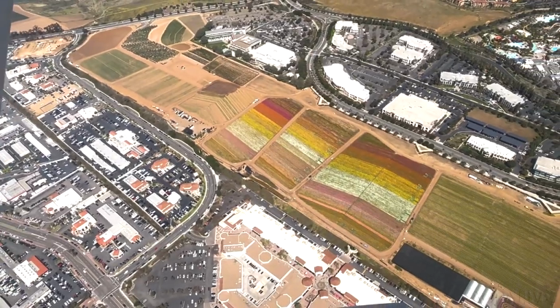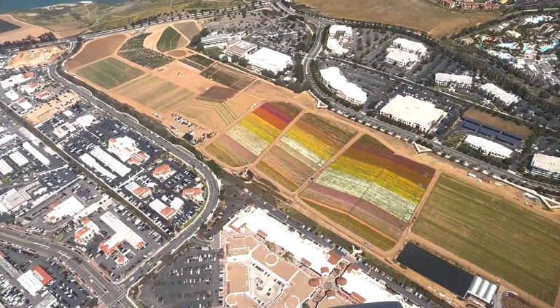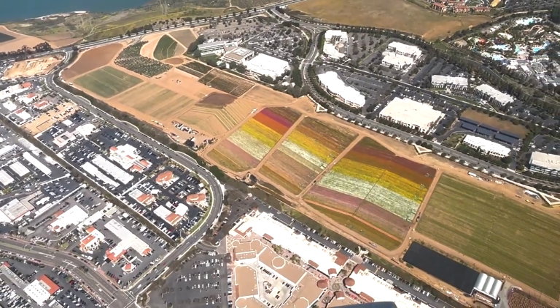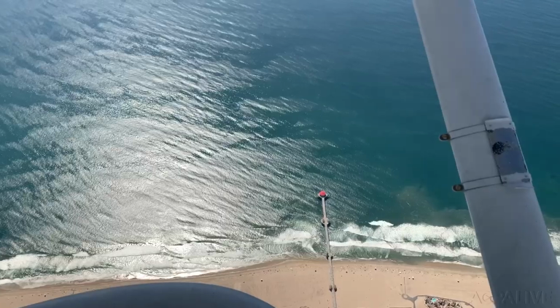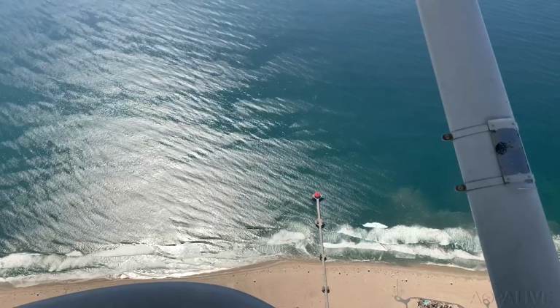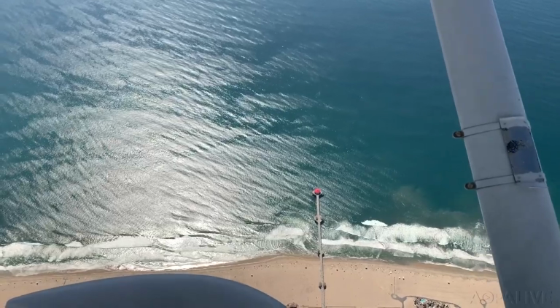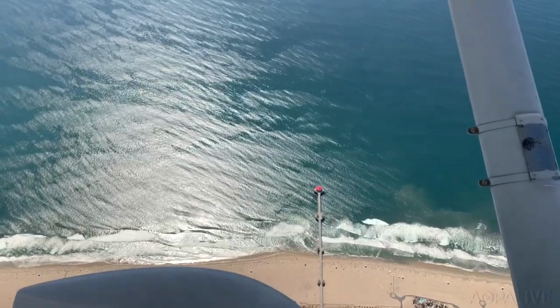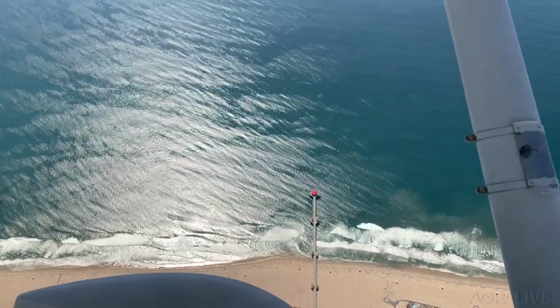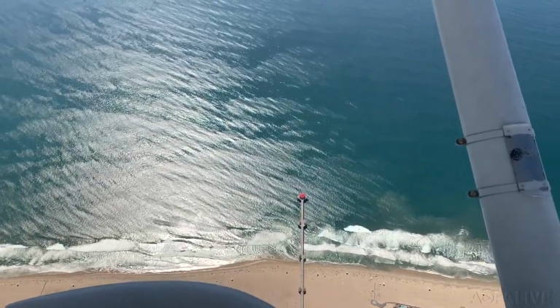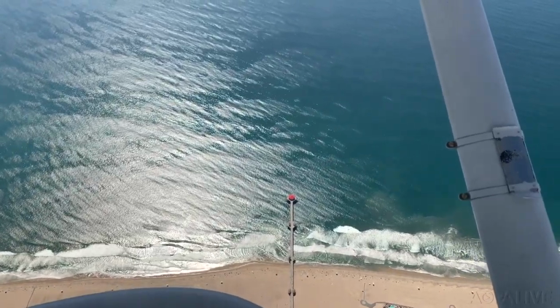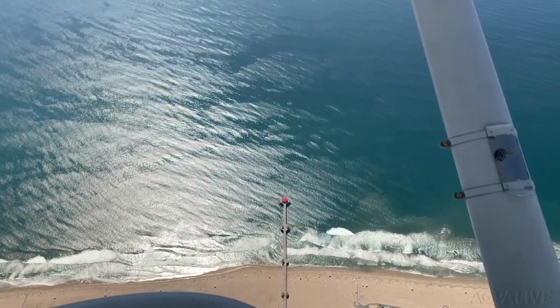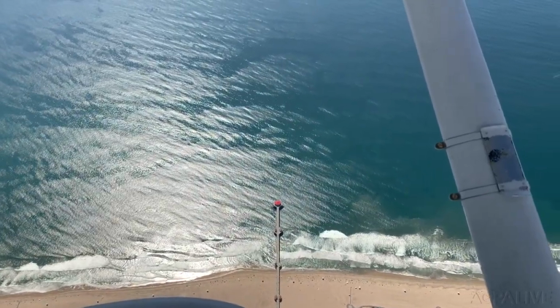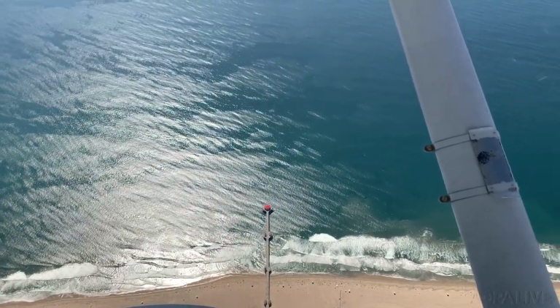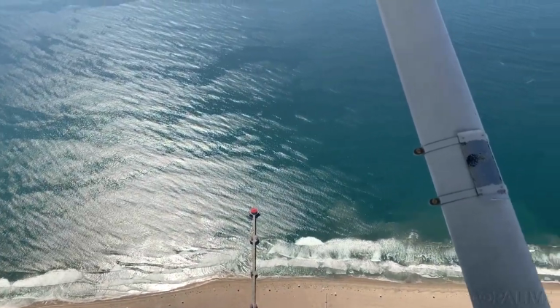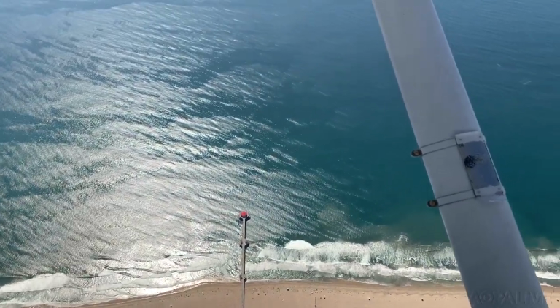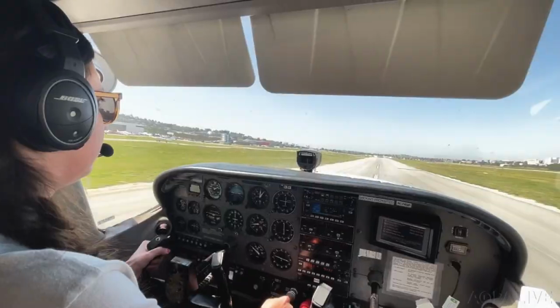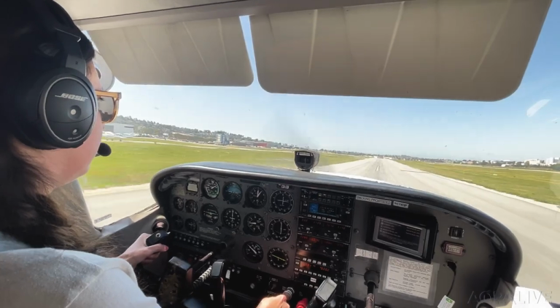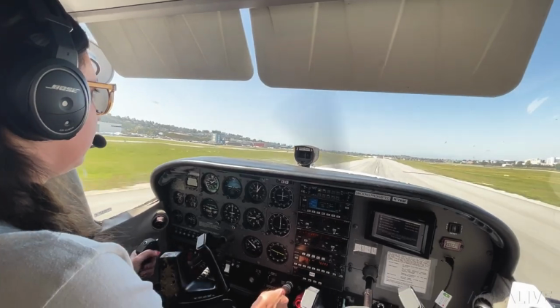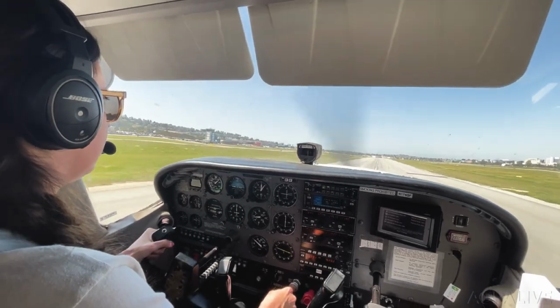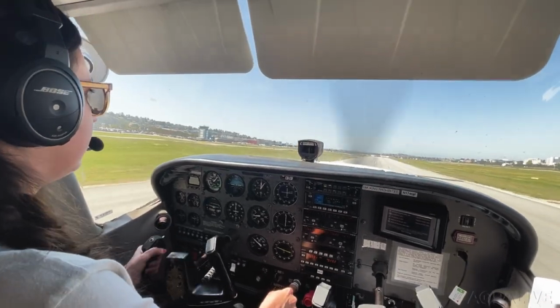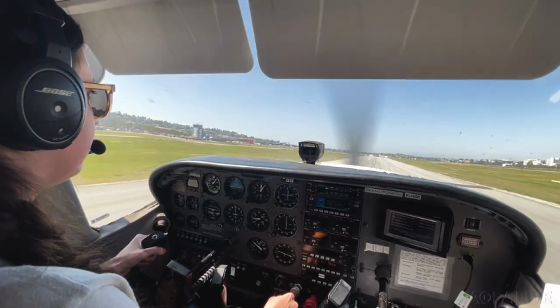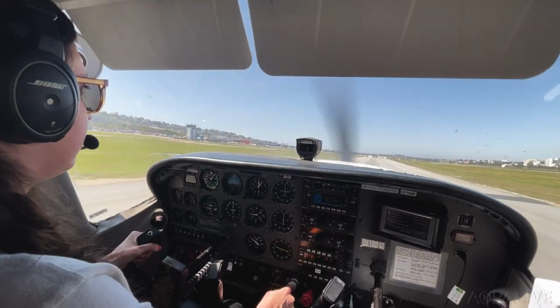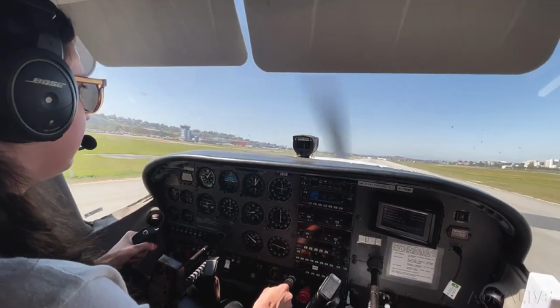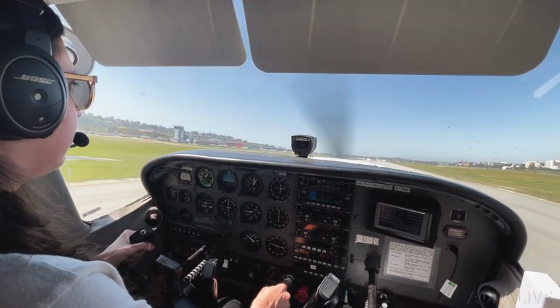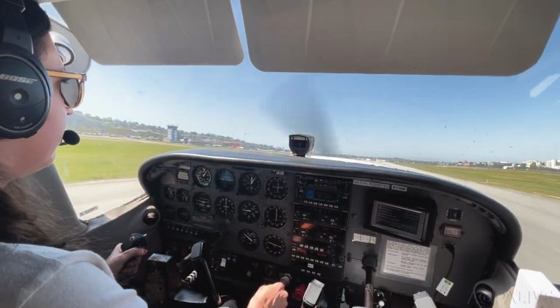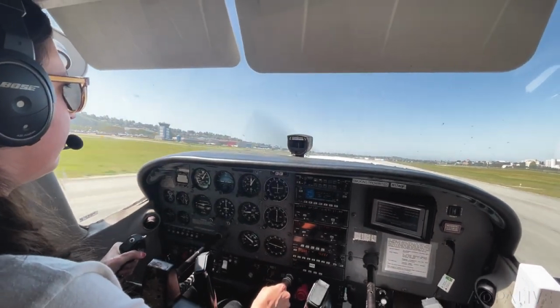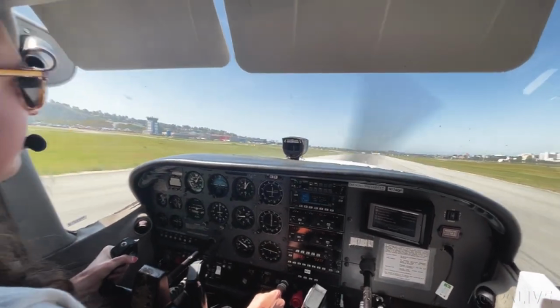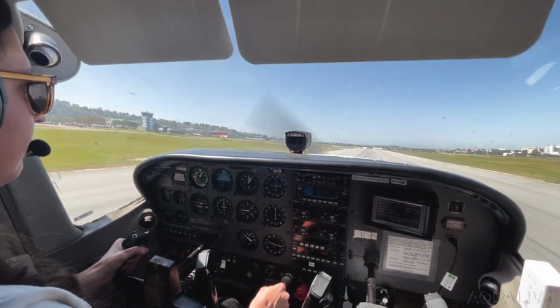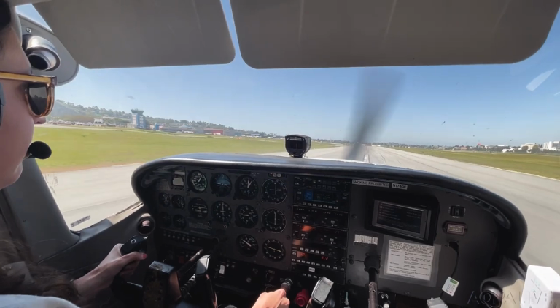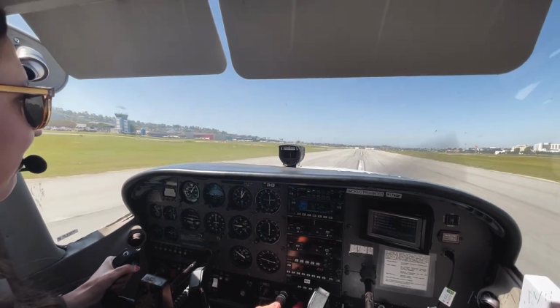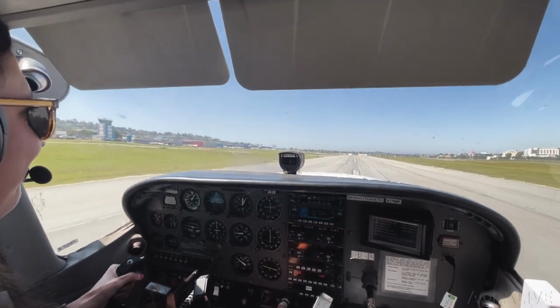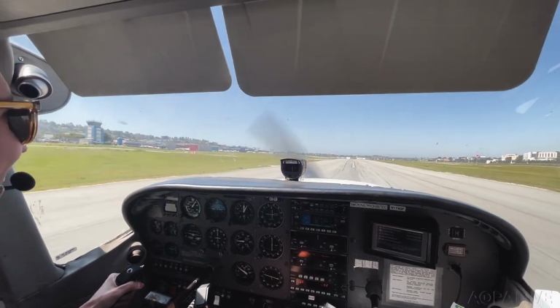I wasn't kidding — easiest navigation ever. All in all, the flight was under two hours and made for a day very well spent. So if you're looking for something different, check it out yourself this spring and let me know if you go. Alicia Heron, AOPA Live.